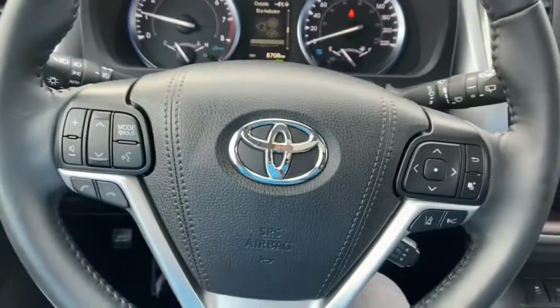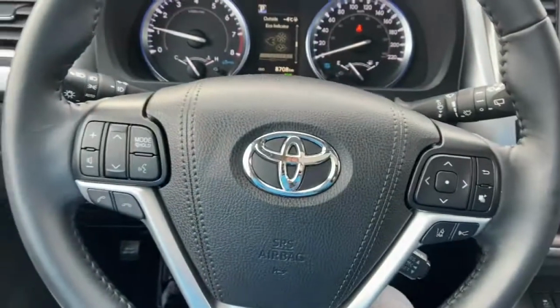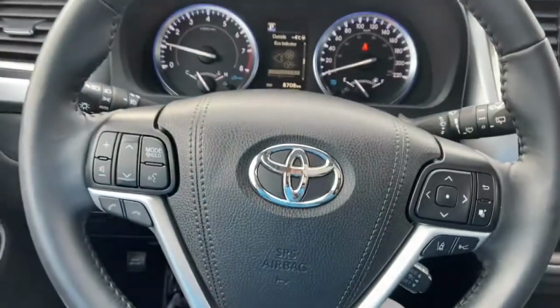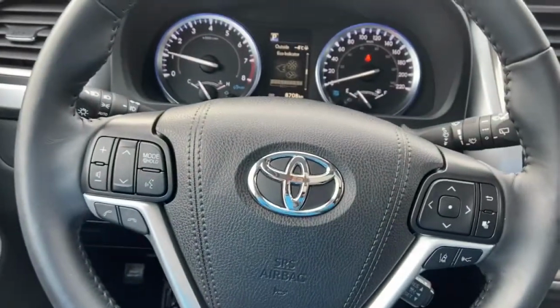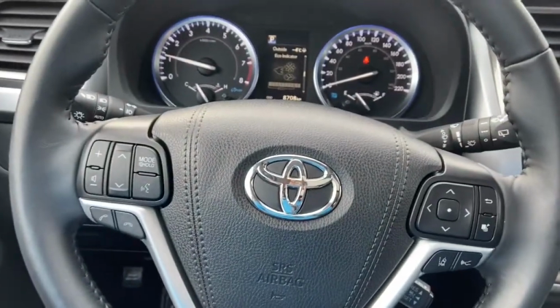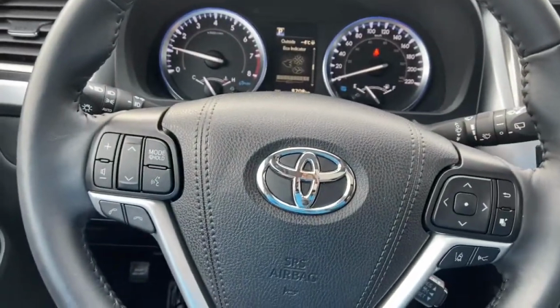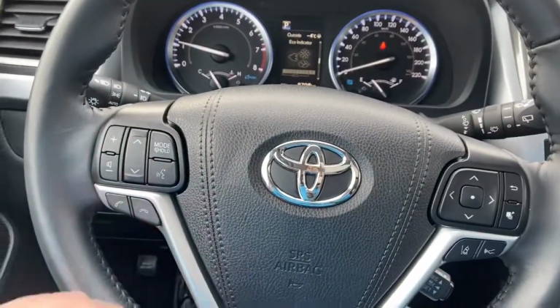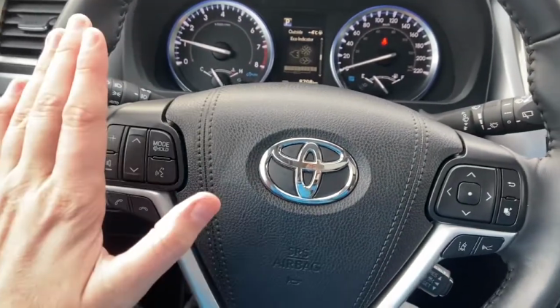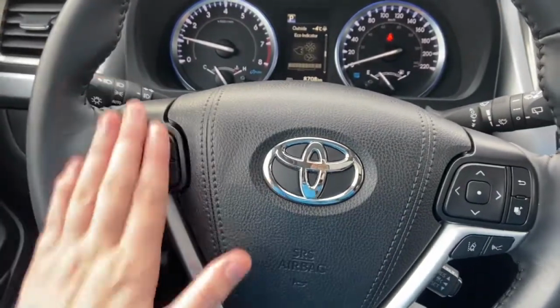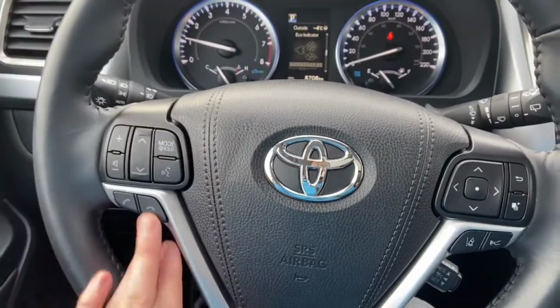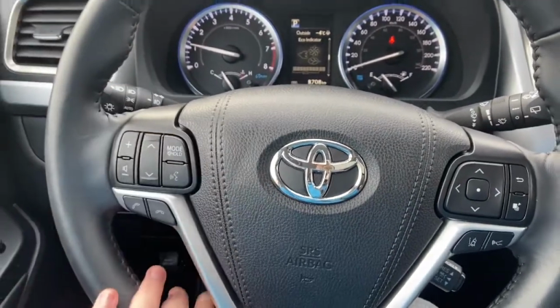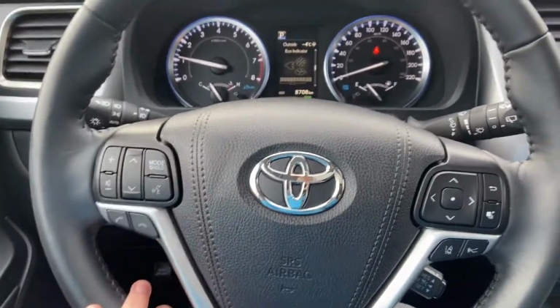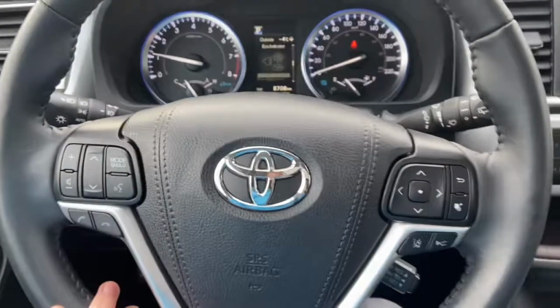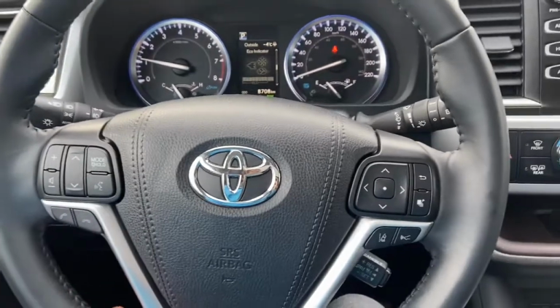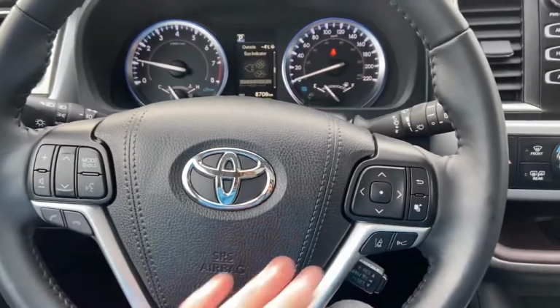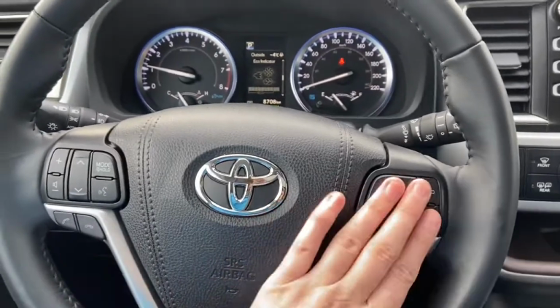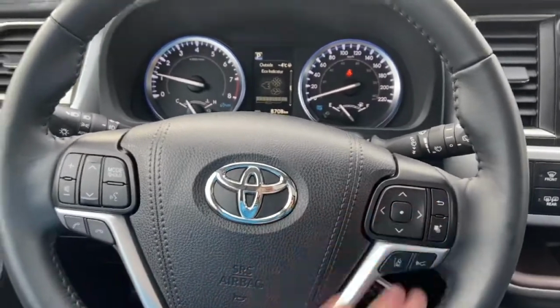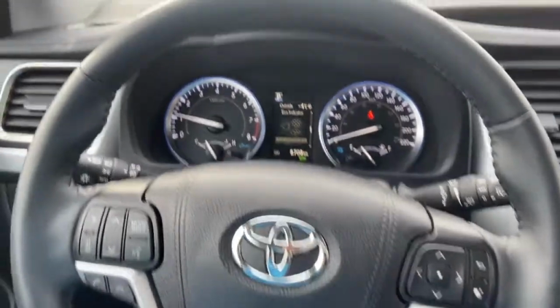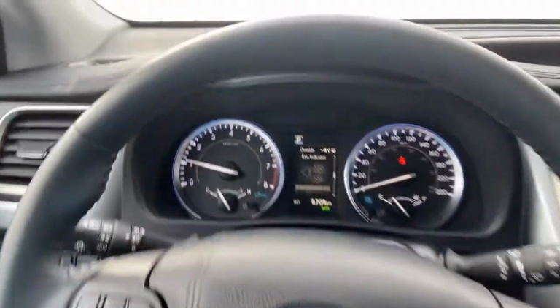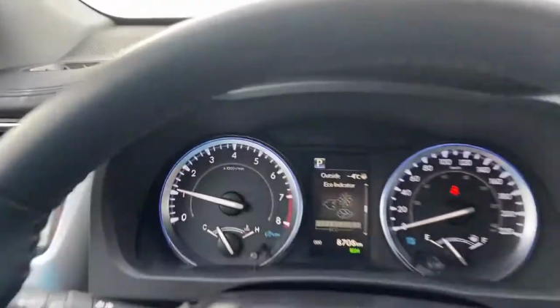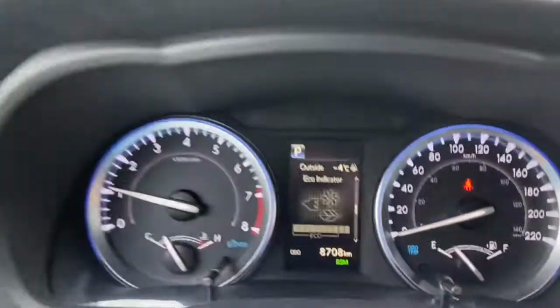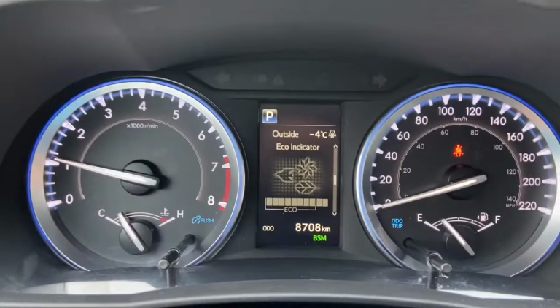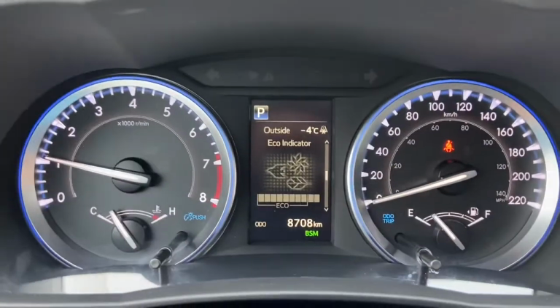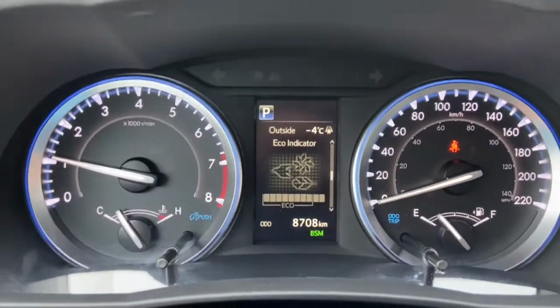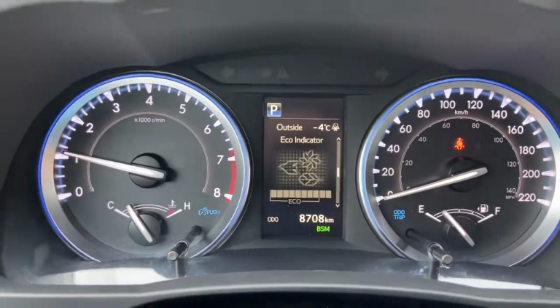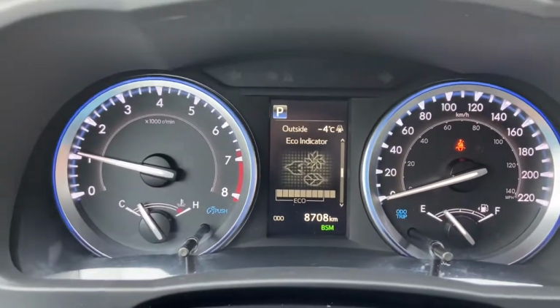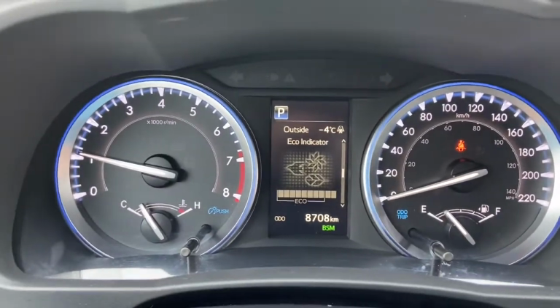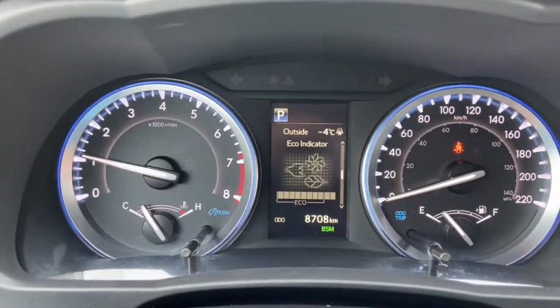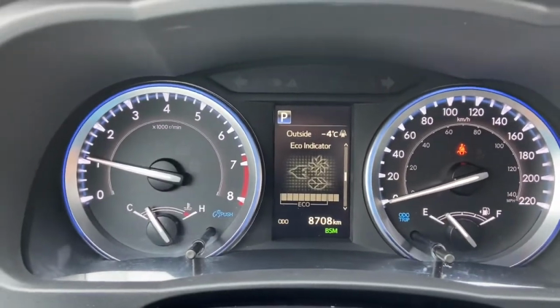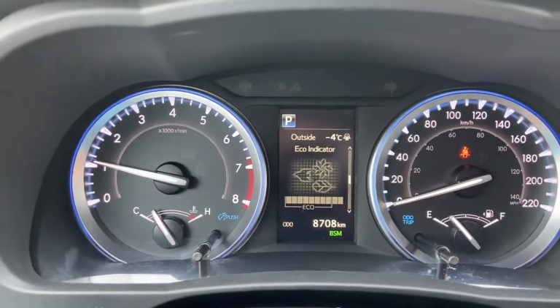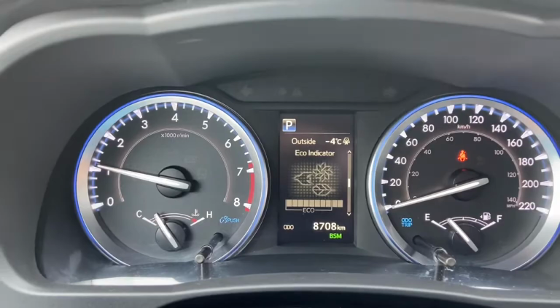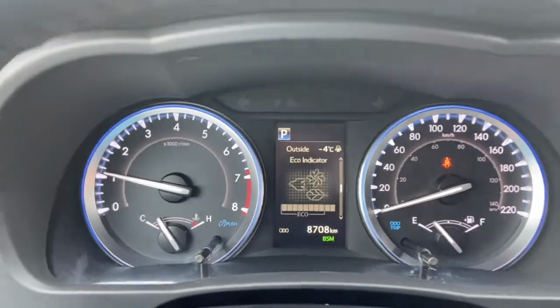On the steering wheel on the left hand side you have your audio and hands-free controls. On the right you have your controls to take you through your information panel, where you can see we only have about 8,700 kilometers.